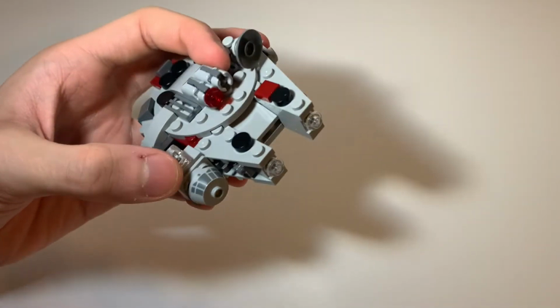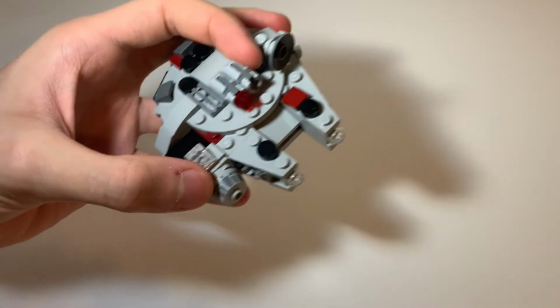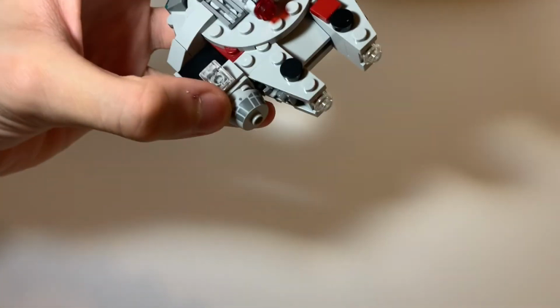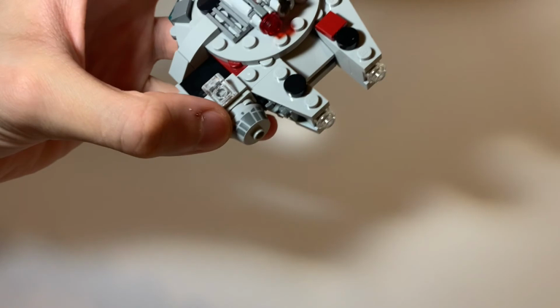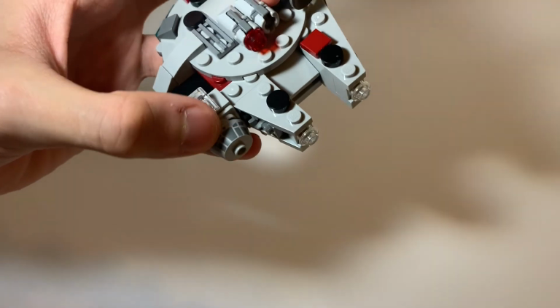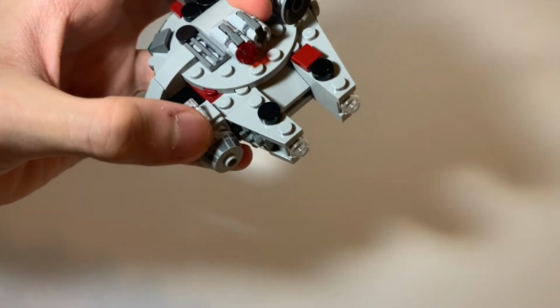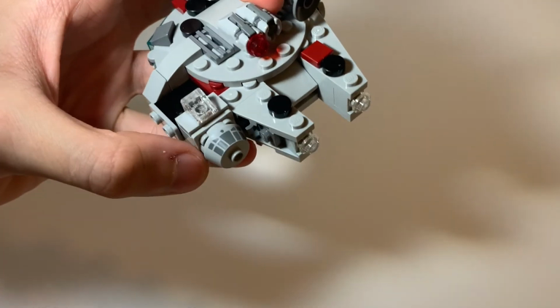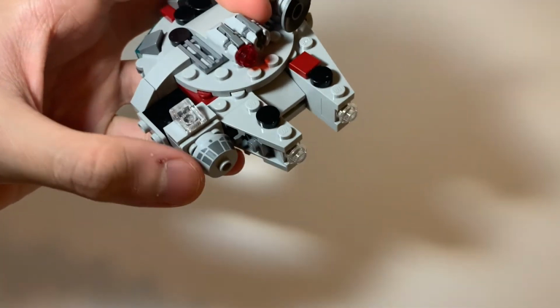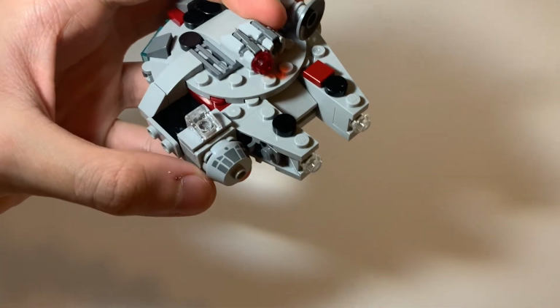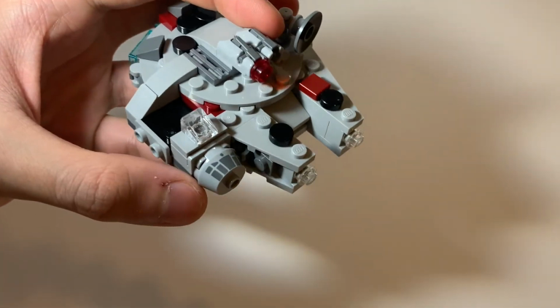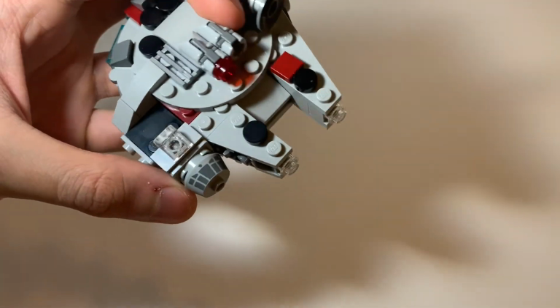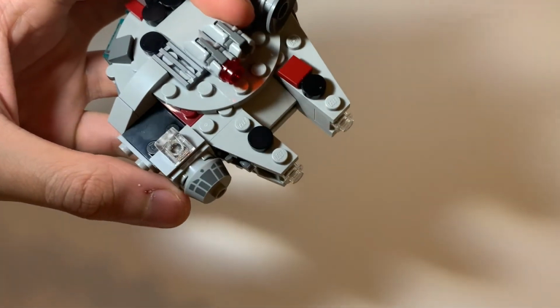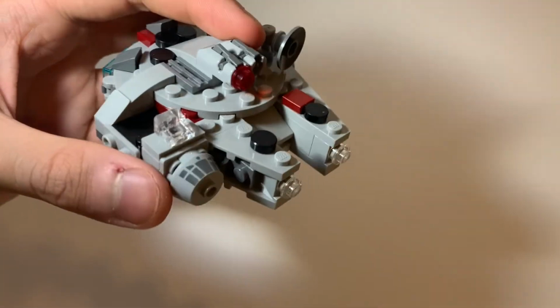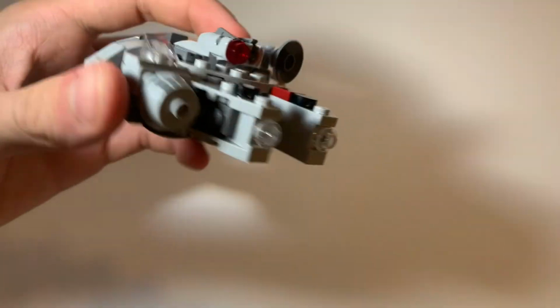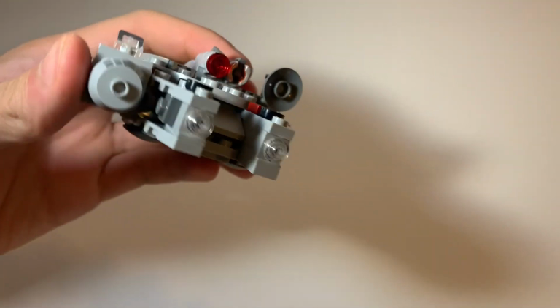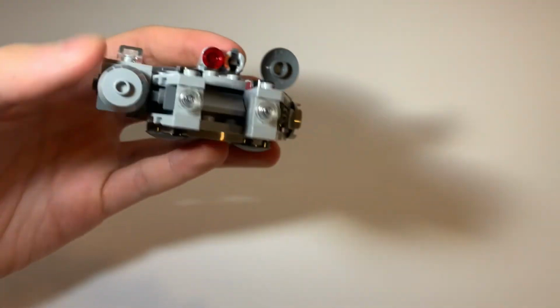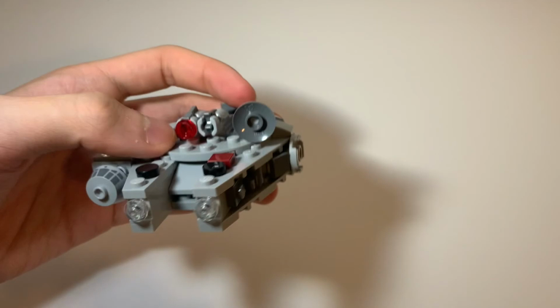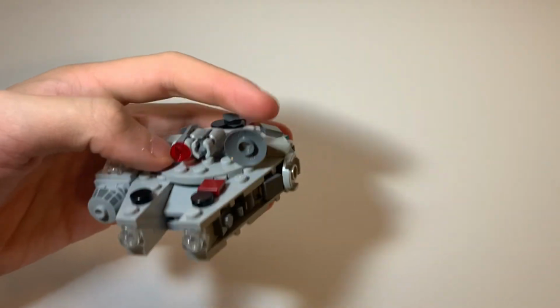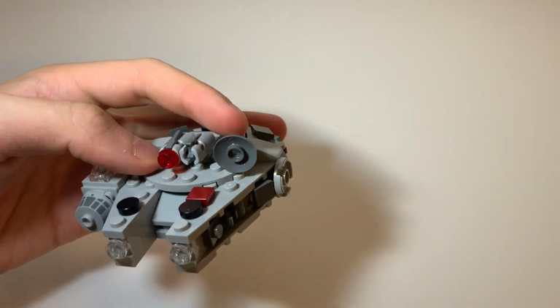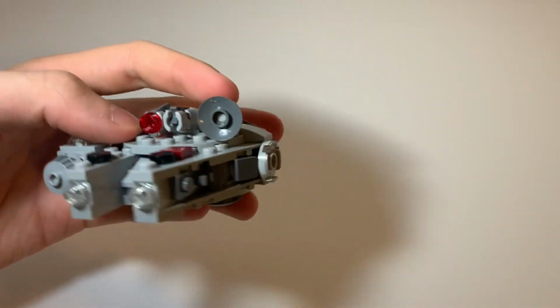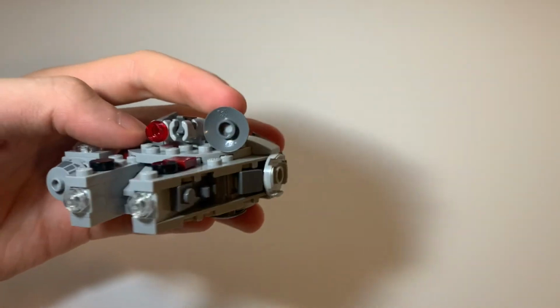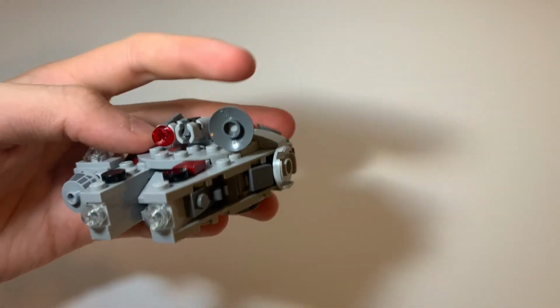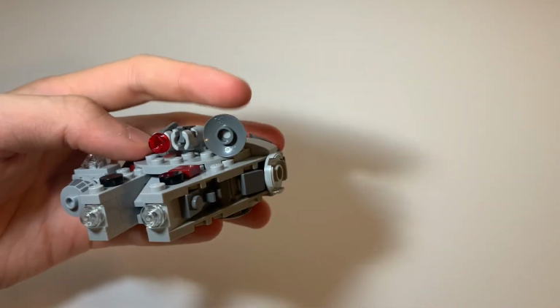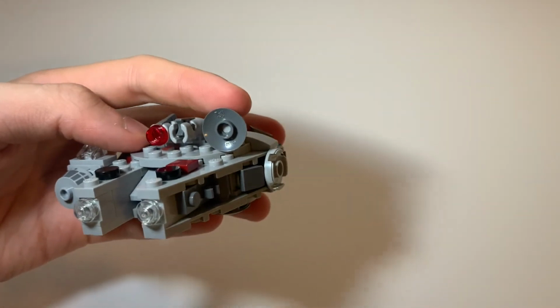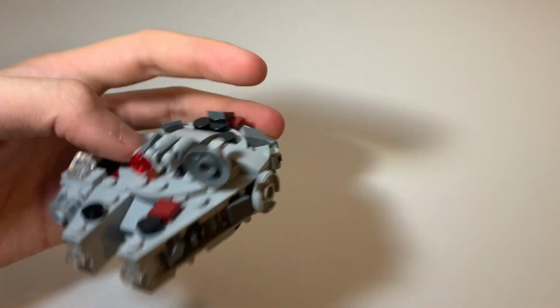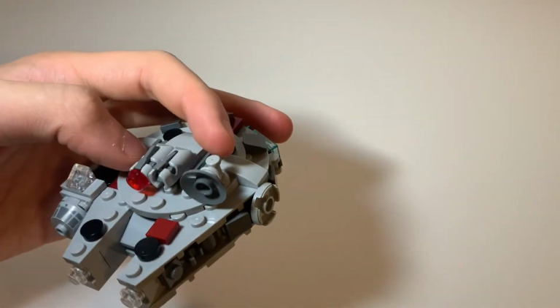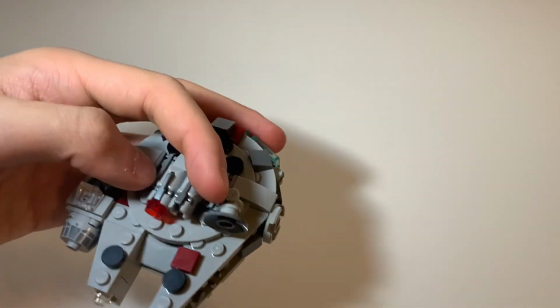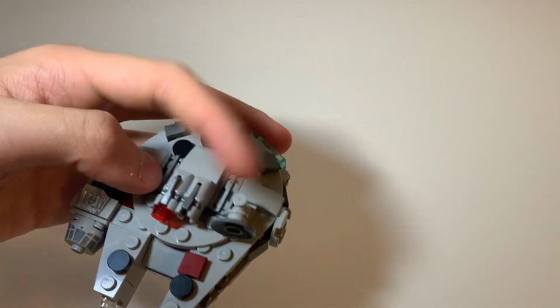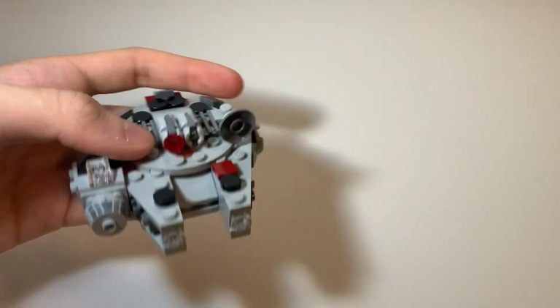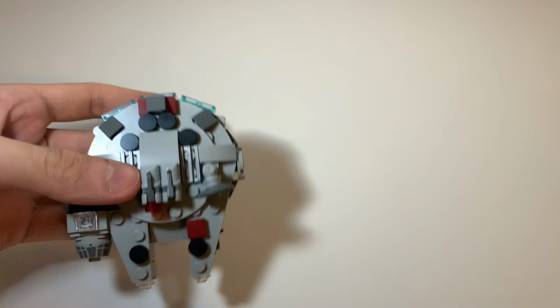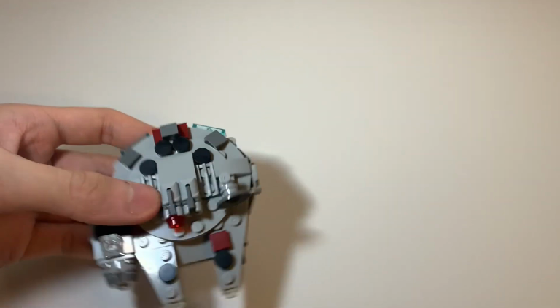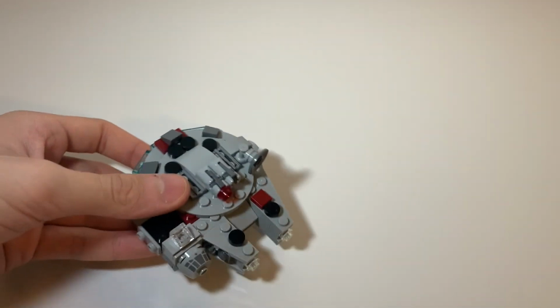On top you have a printed piece for the cockpit, and it looks pretty nice at this scale. You also have the little satellite dish on top, just like on the Millennium Falcon.